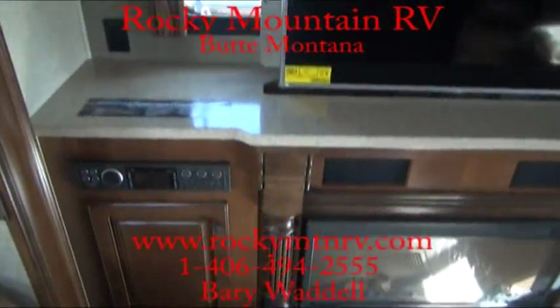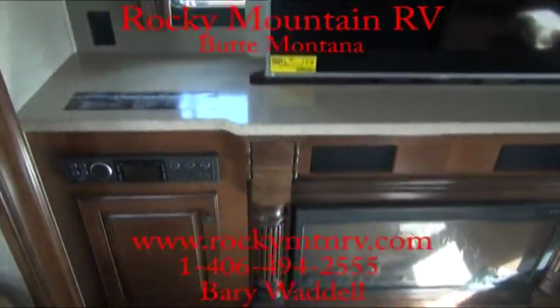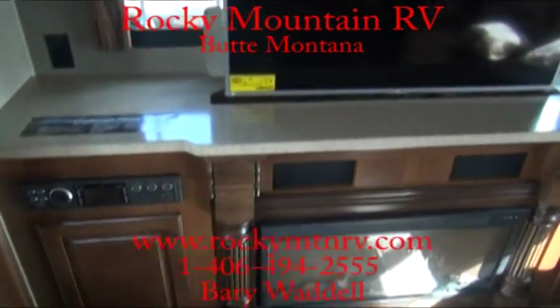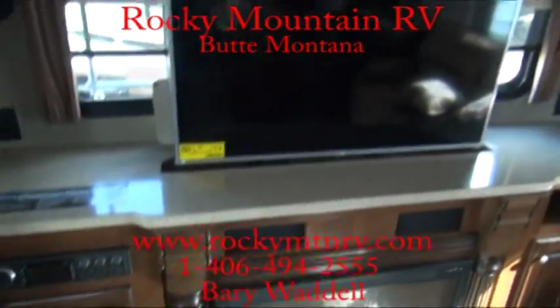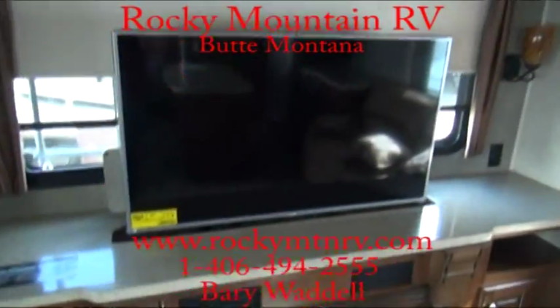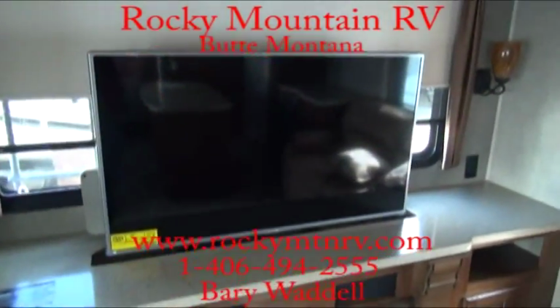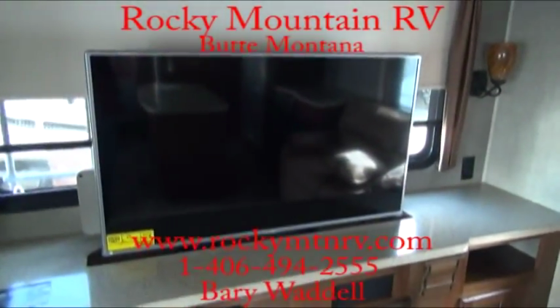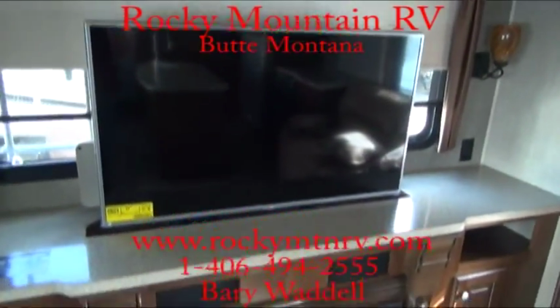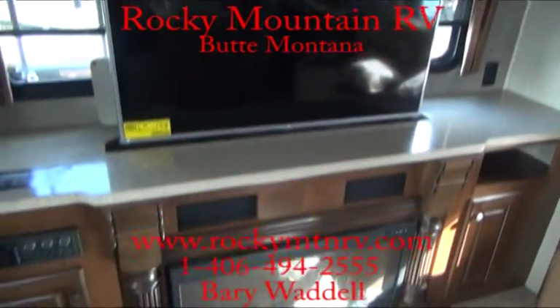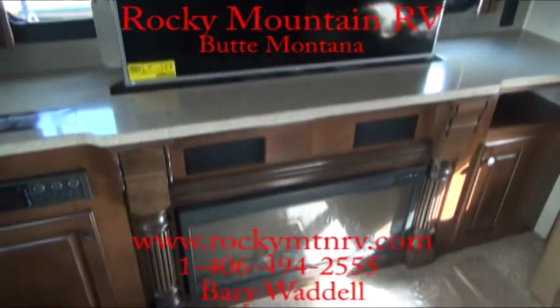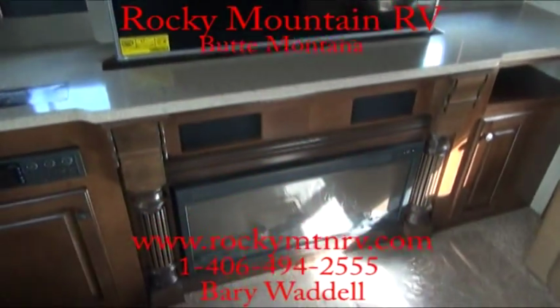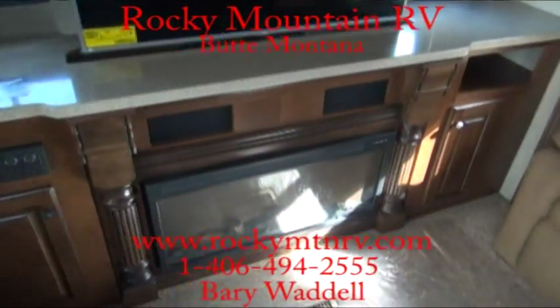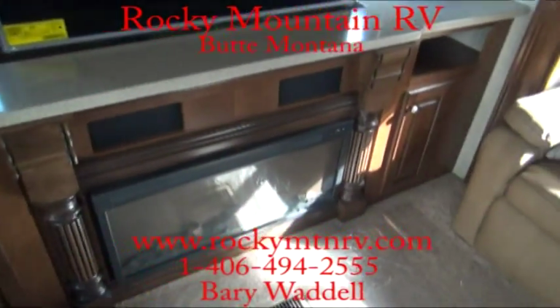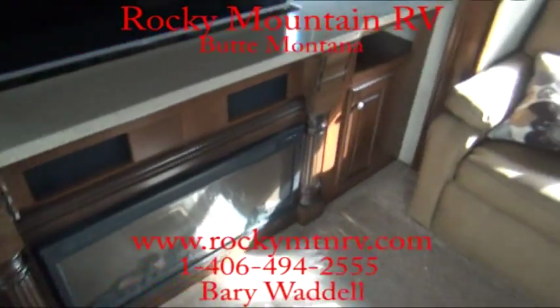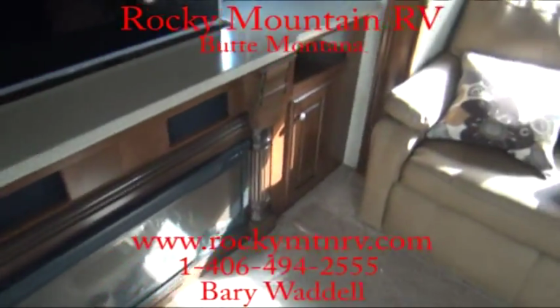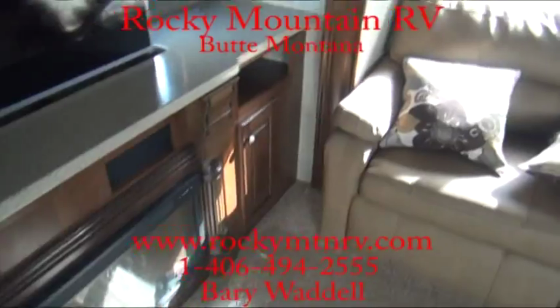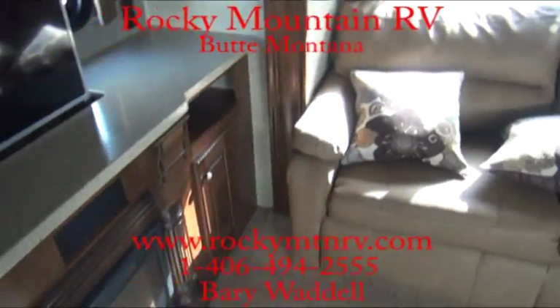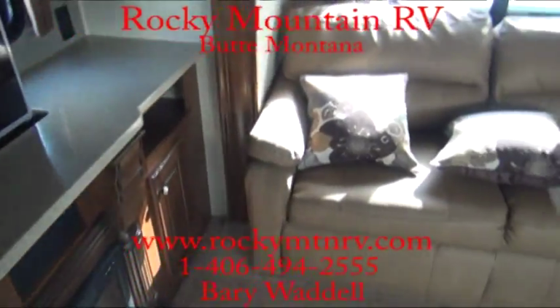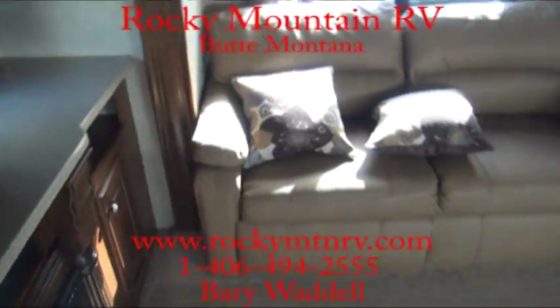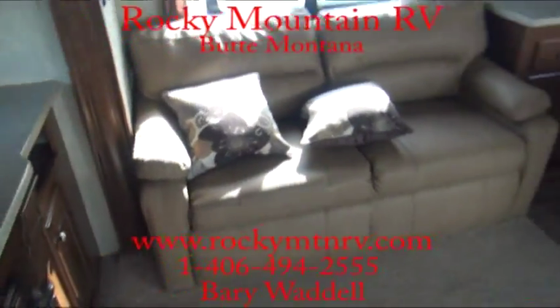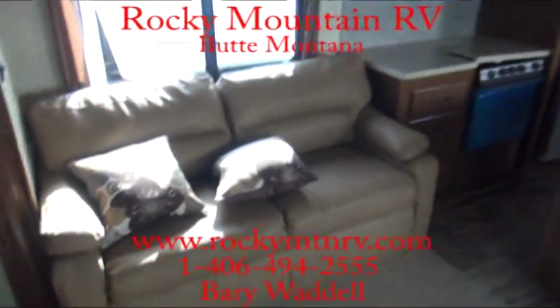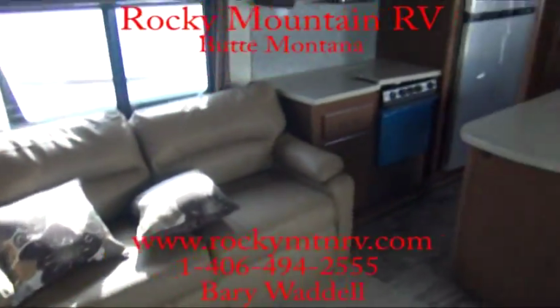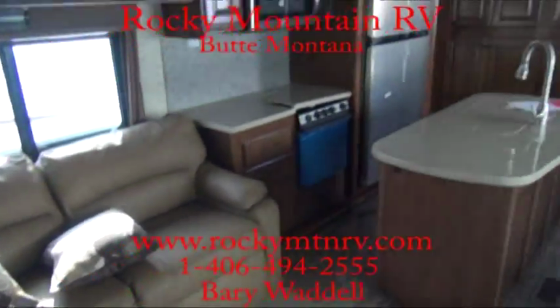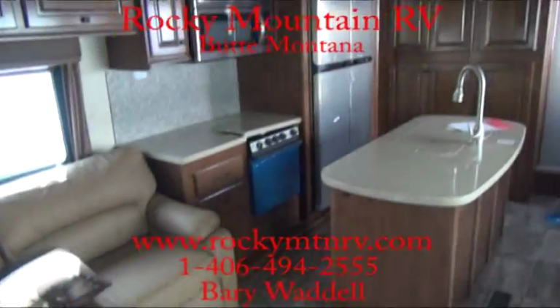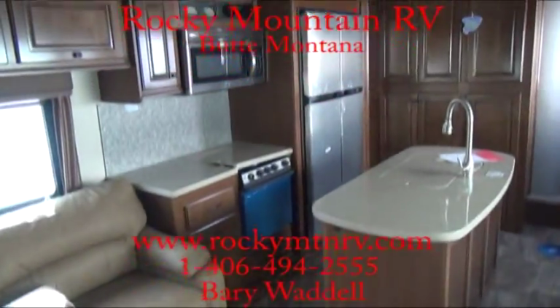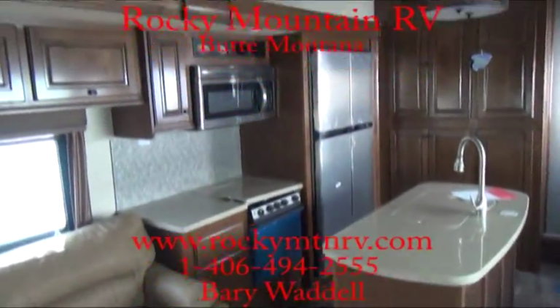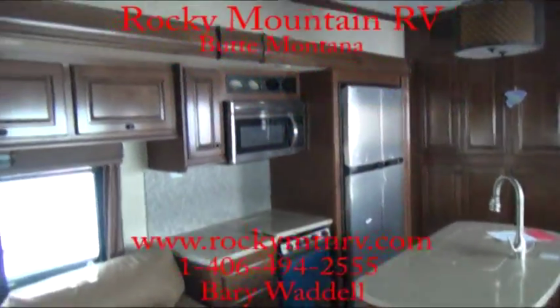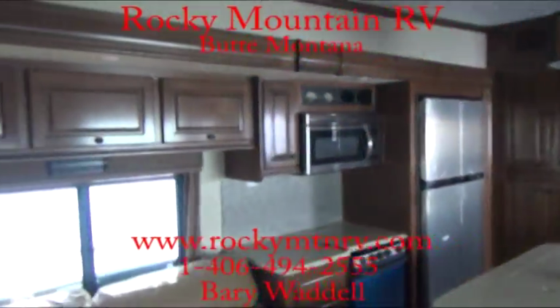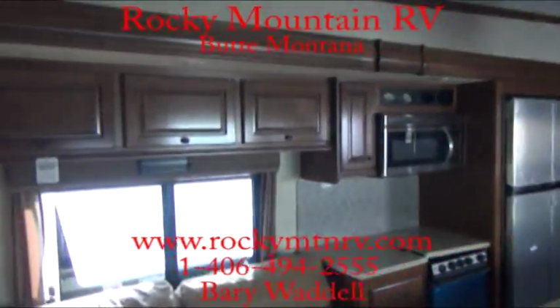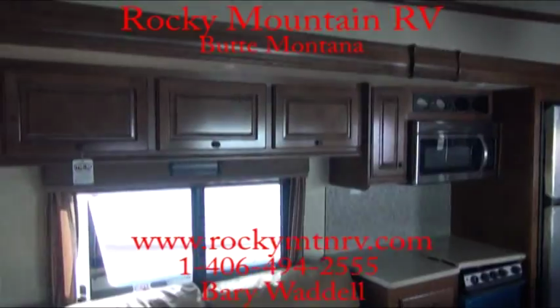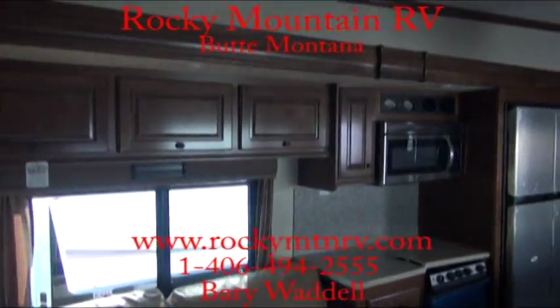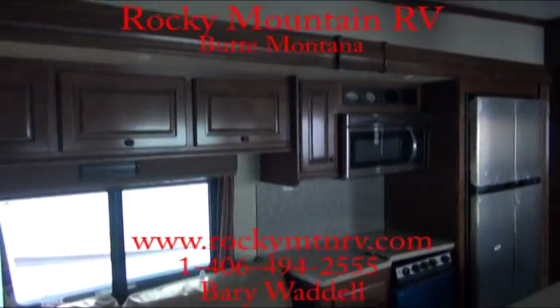Jensen surround sound. Great TV fireplace here. Buckskin interior on this unit. Tons and tons of storage space.